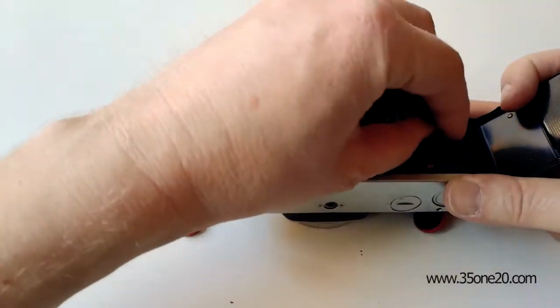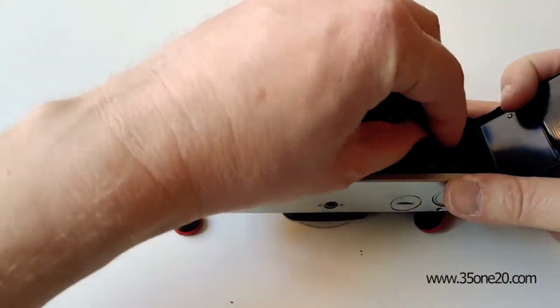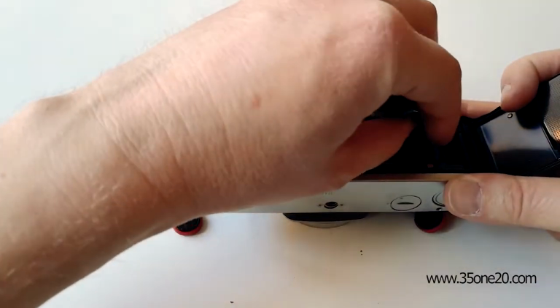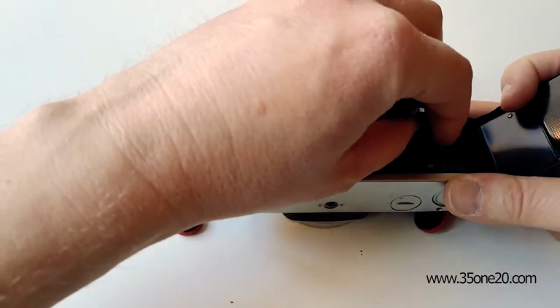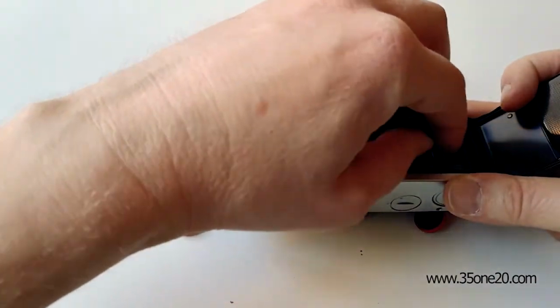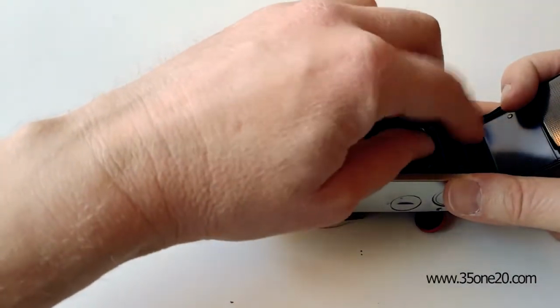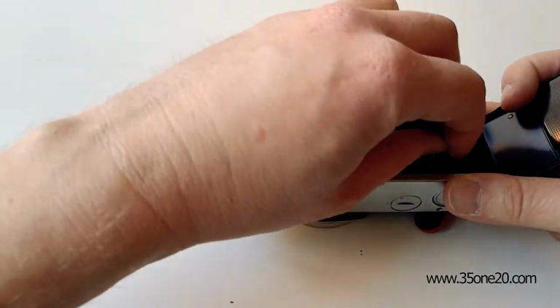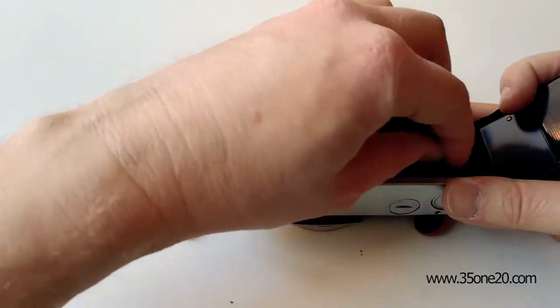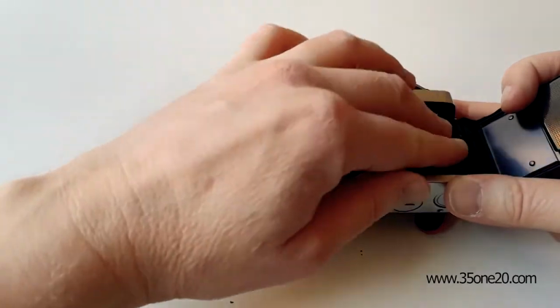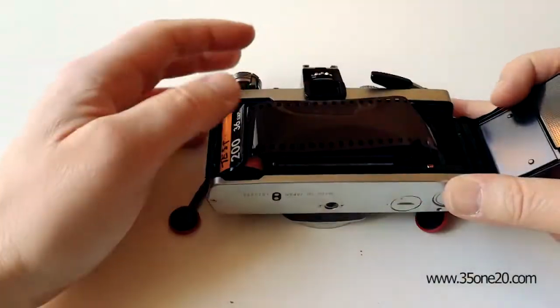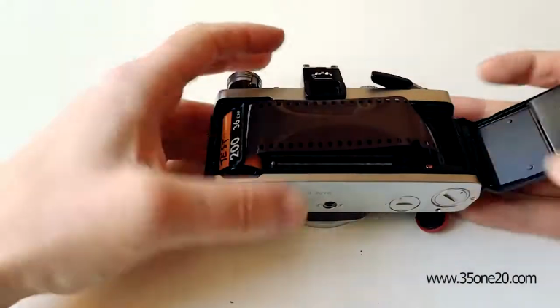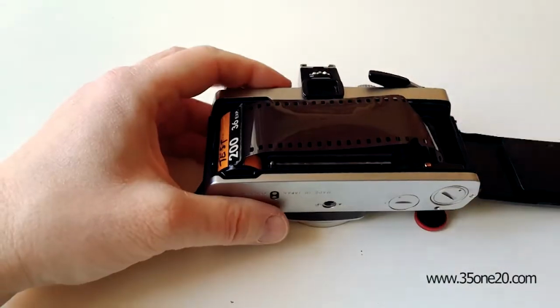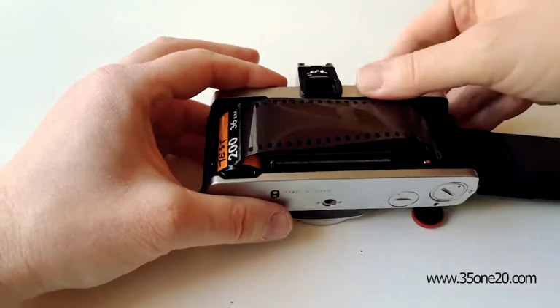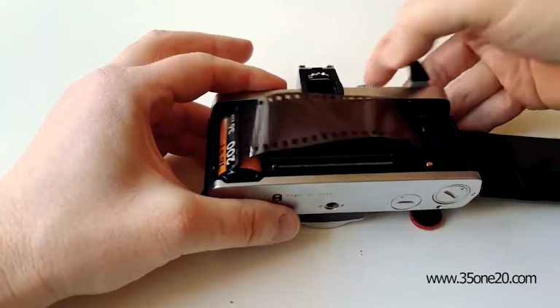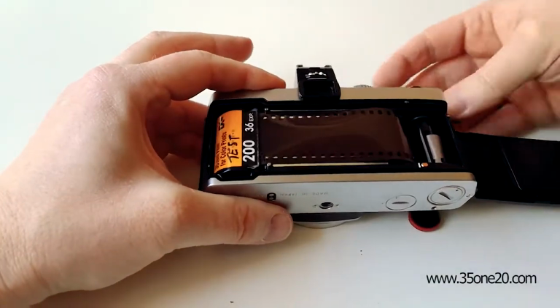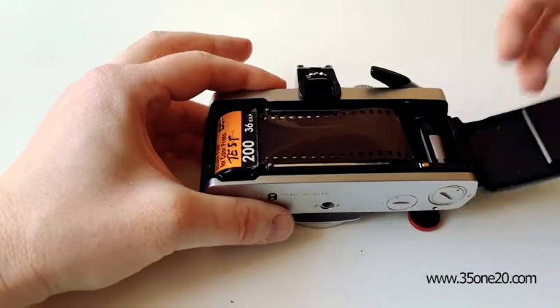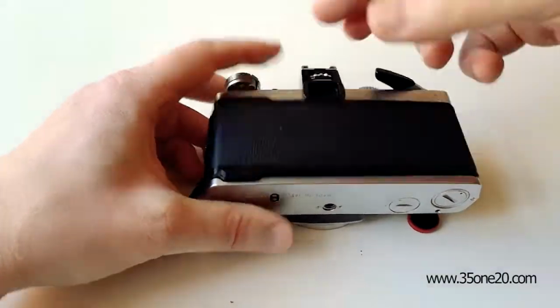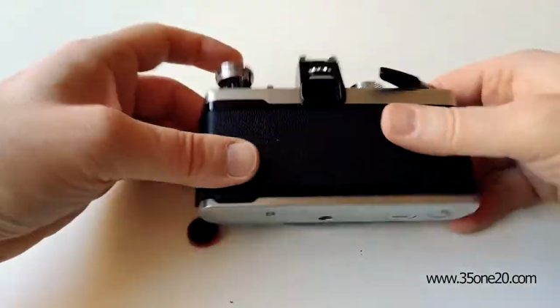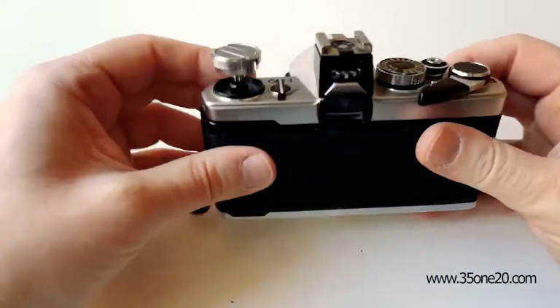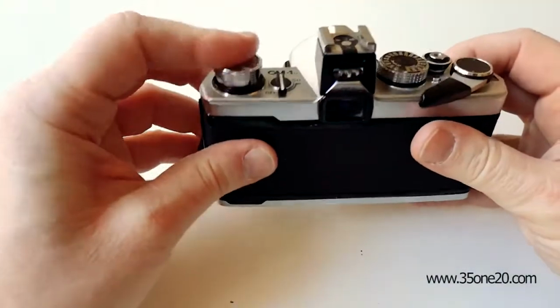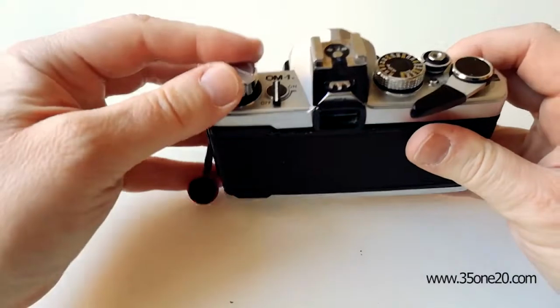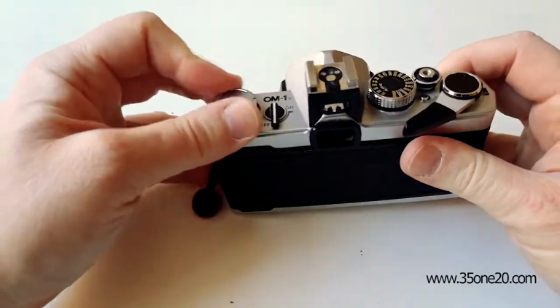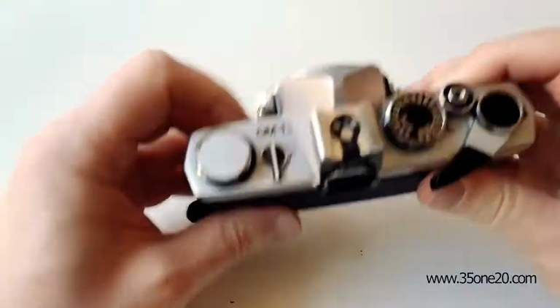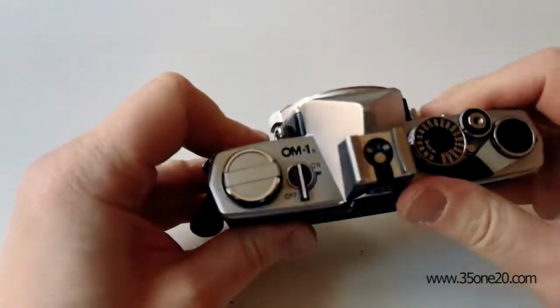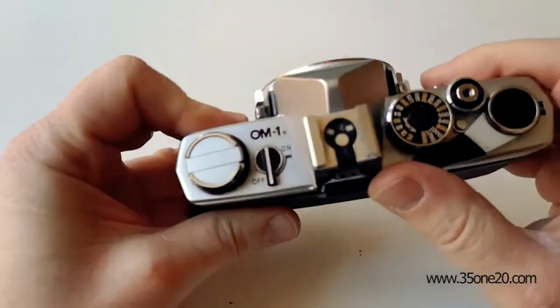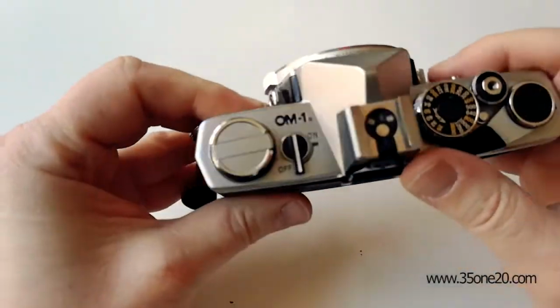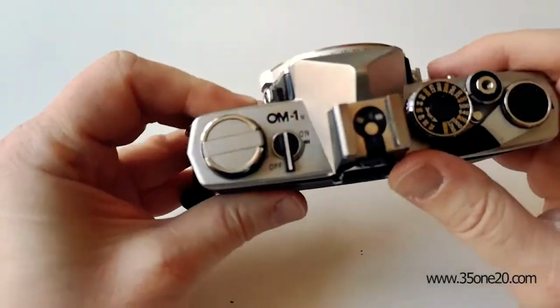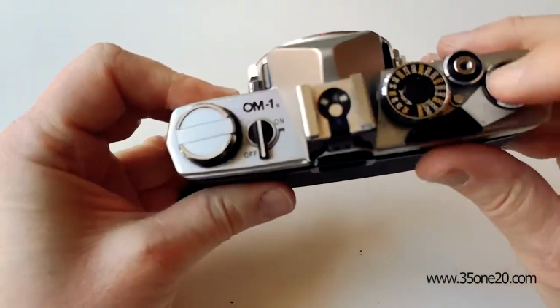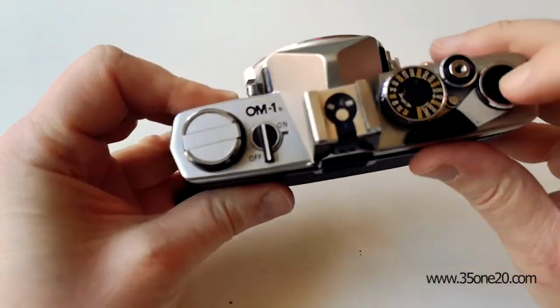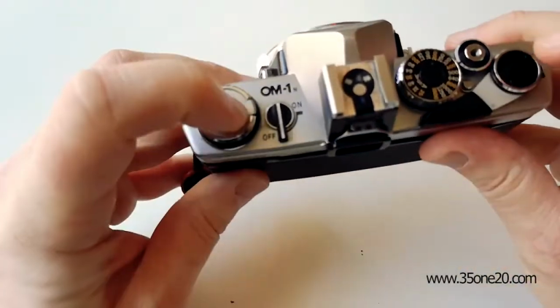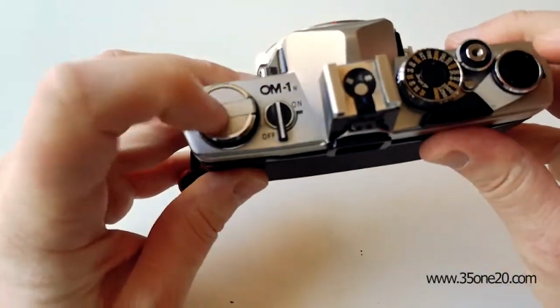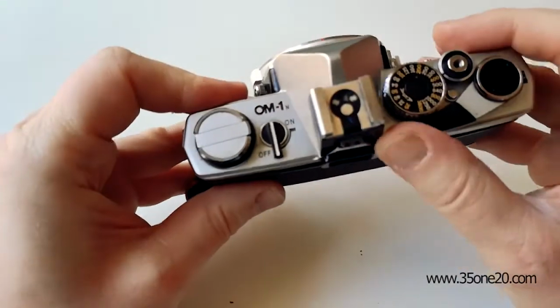Just let me load the film in. There you go. So normally when I cock the shutter, this one turns around.